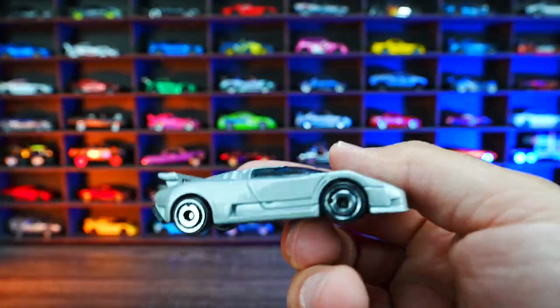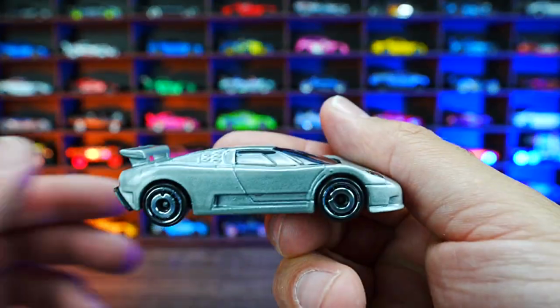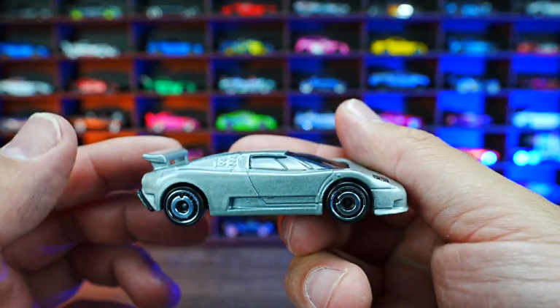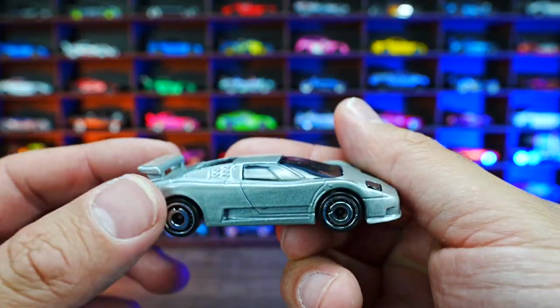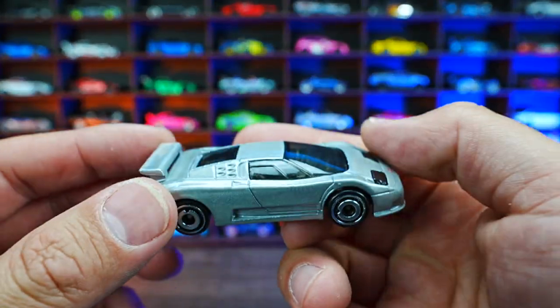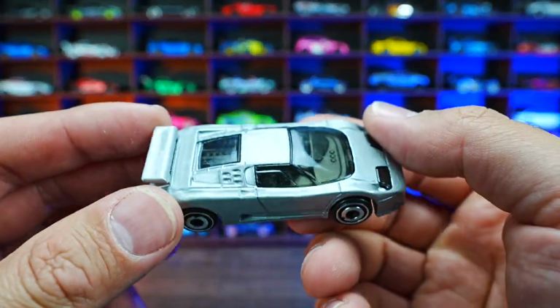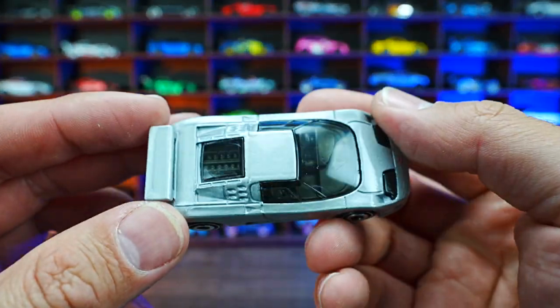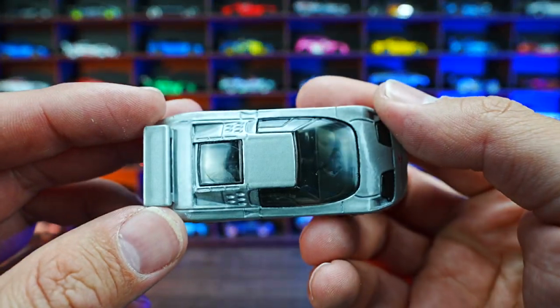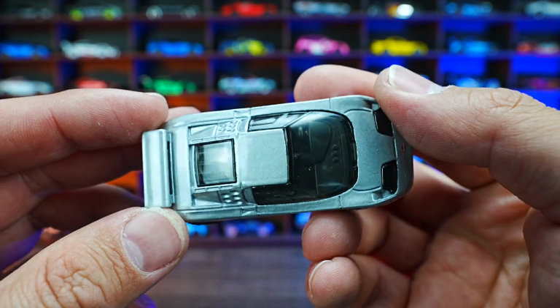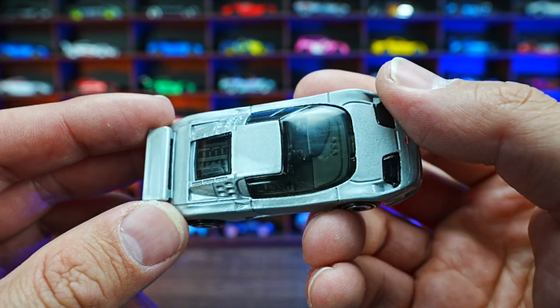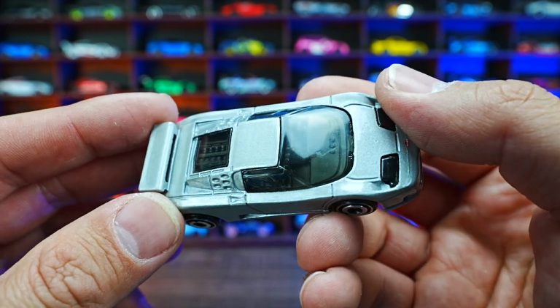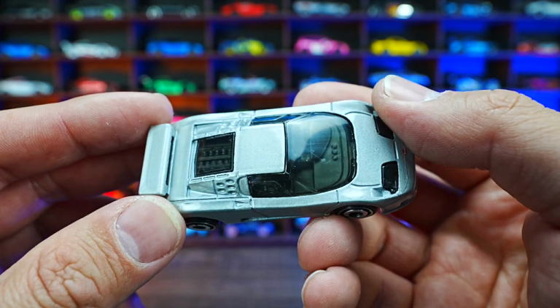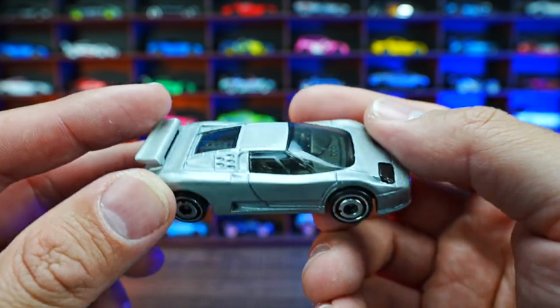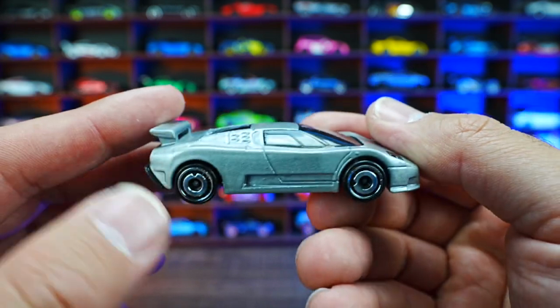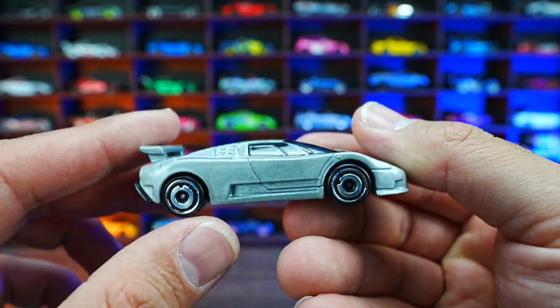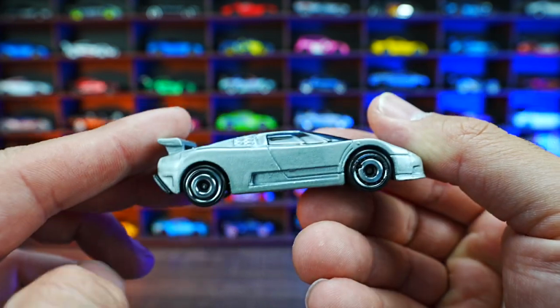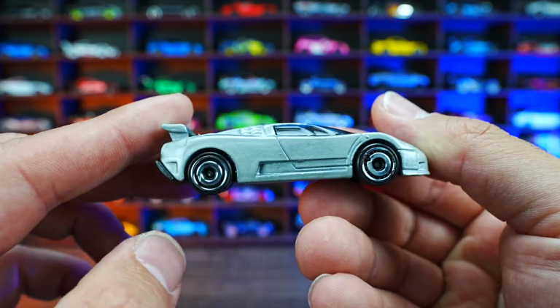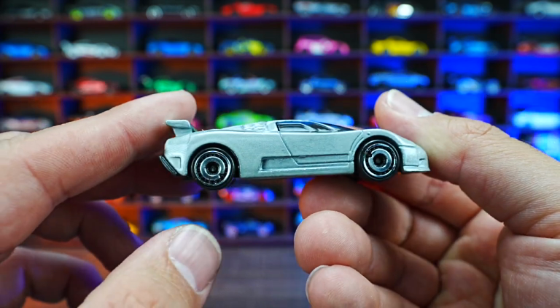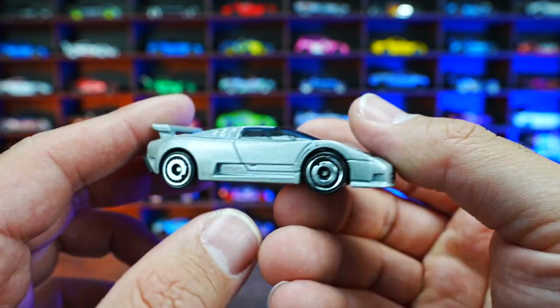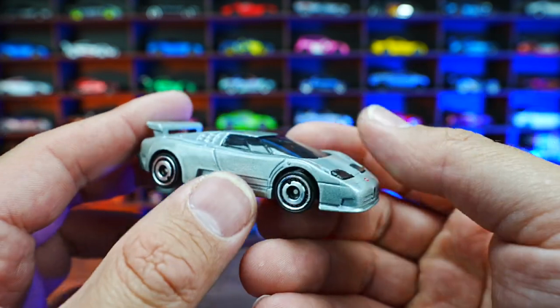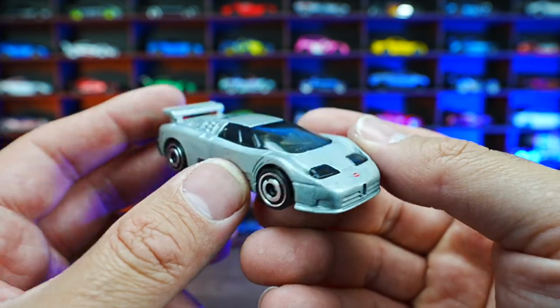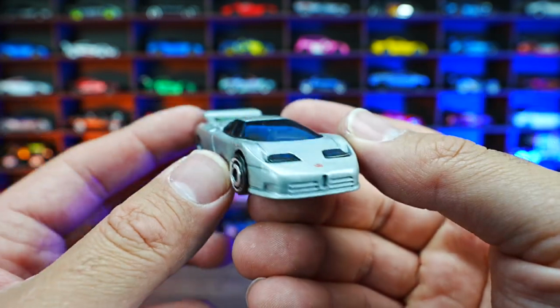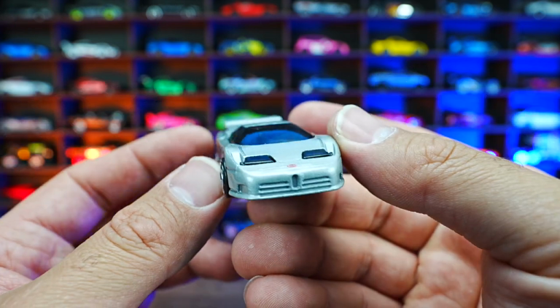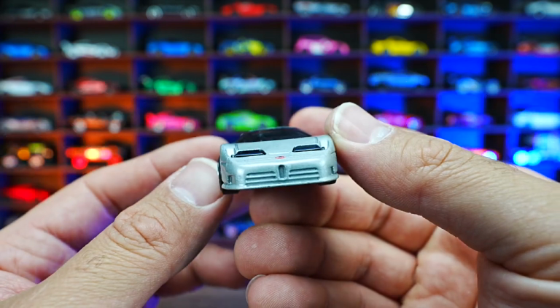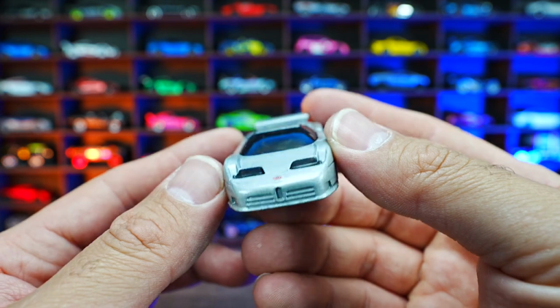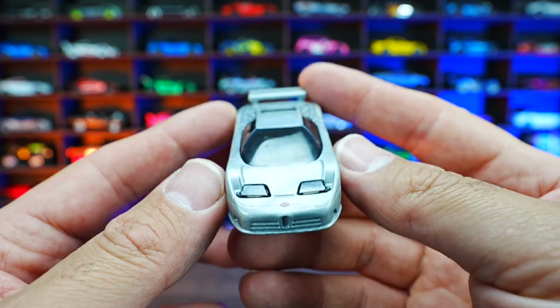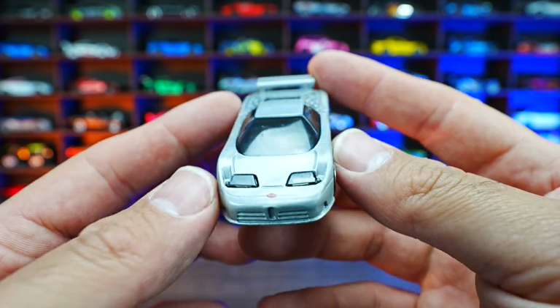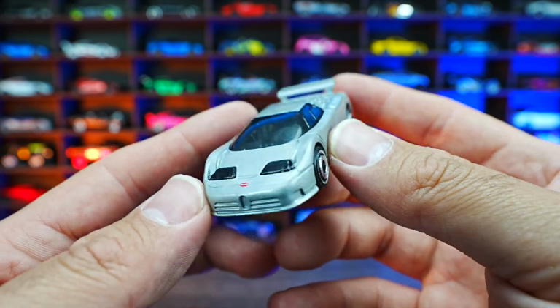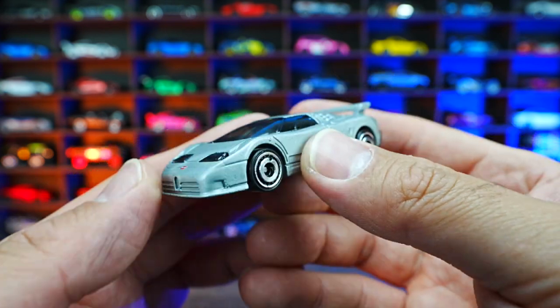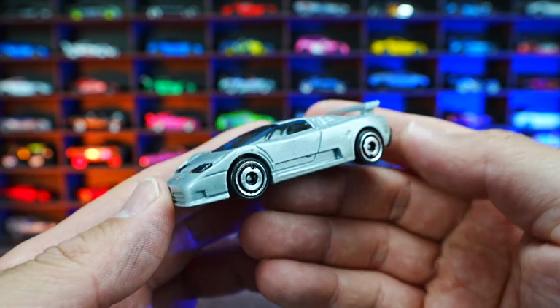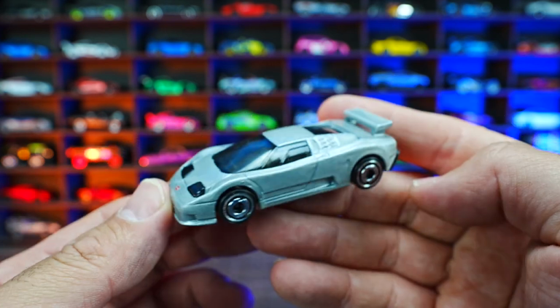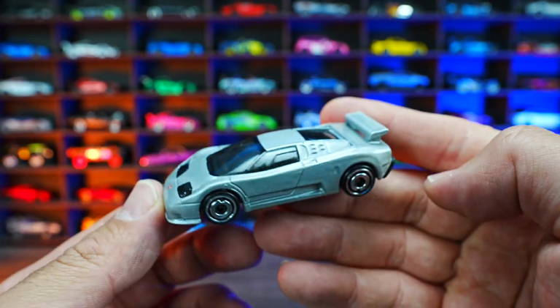94 Bugatti EB110 Super Sport from HW Turbo. This is a recolor in gray — you can see it's kind of a glossy looking gray color. I love the wheel tire combination, period correct. And there's that nice Bugatti look to this.